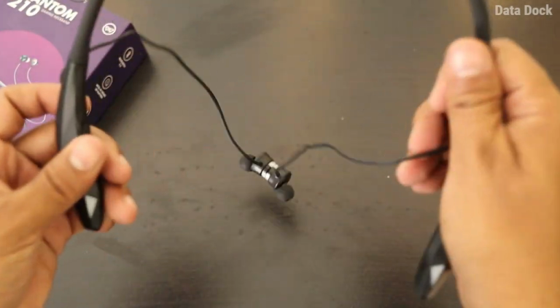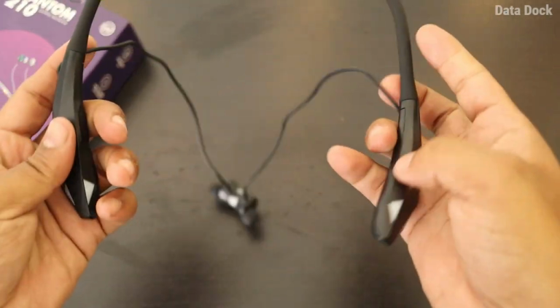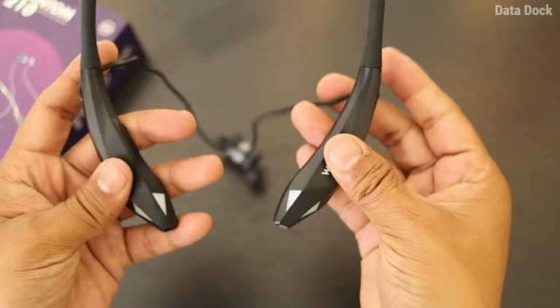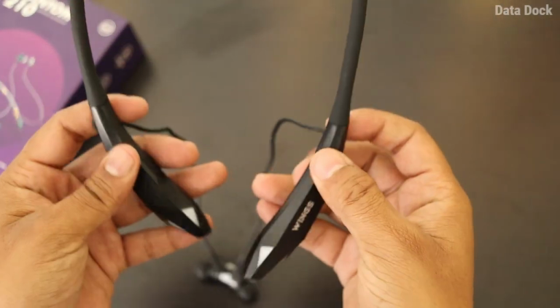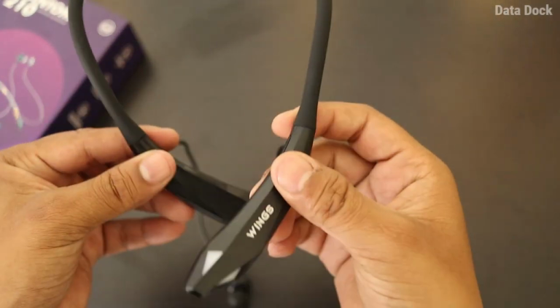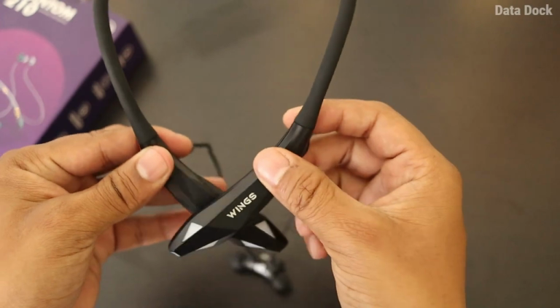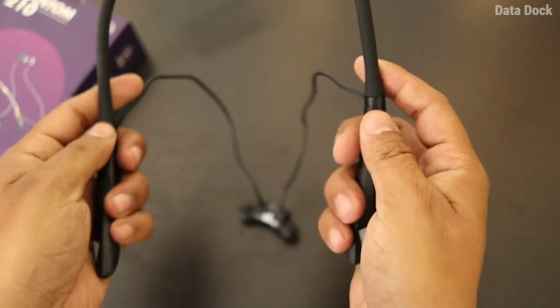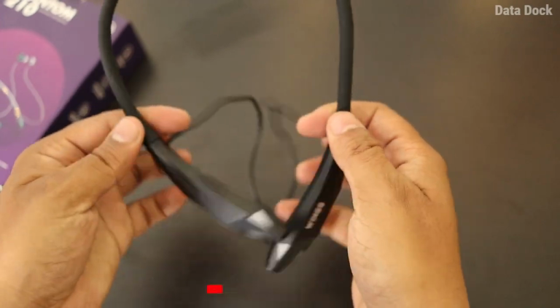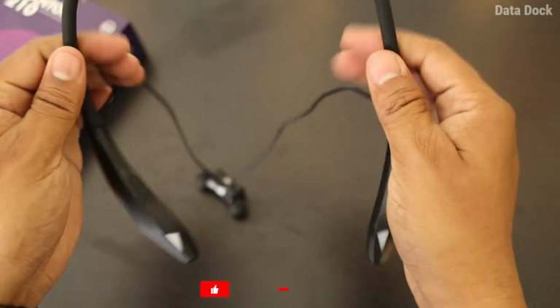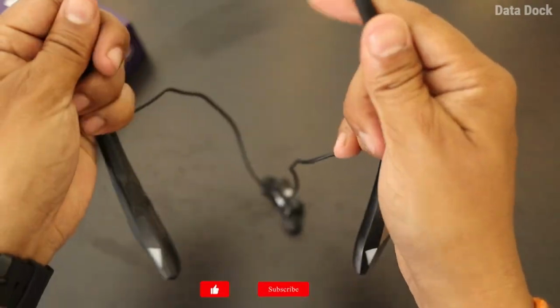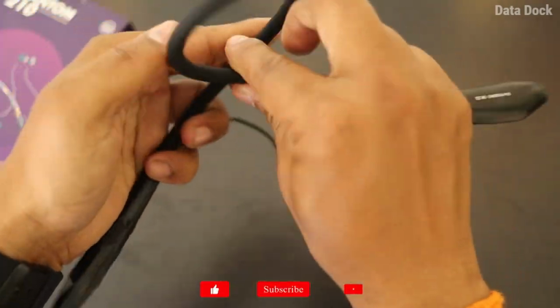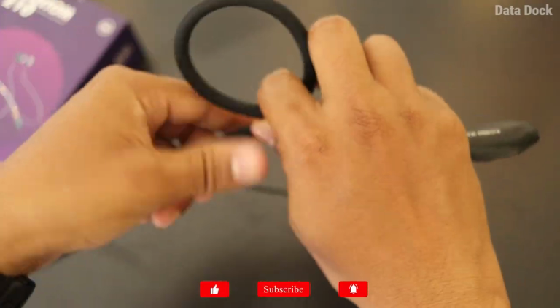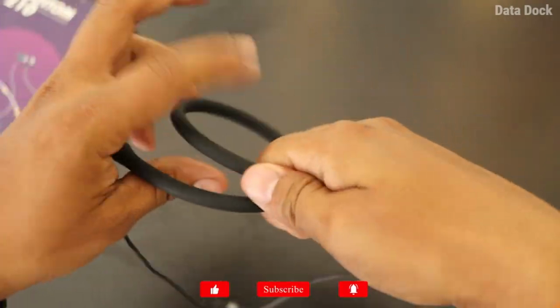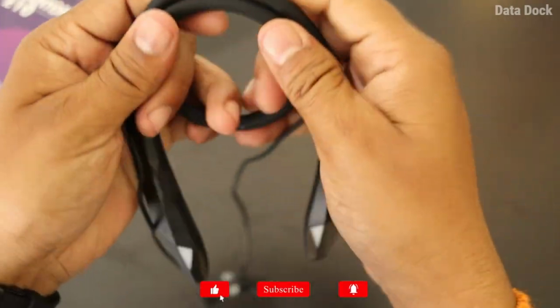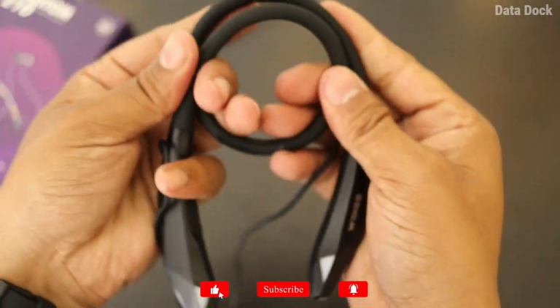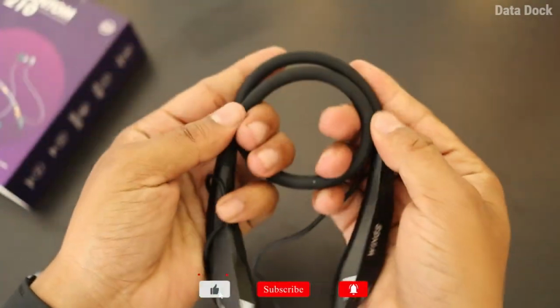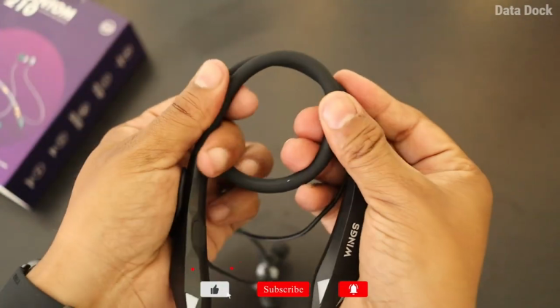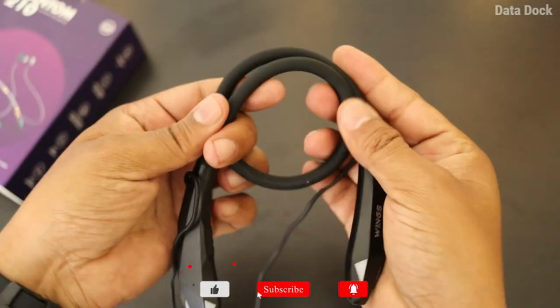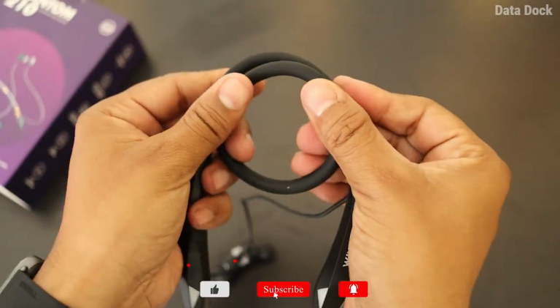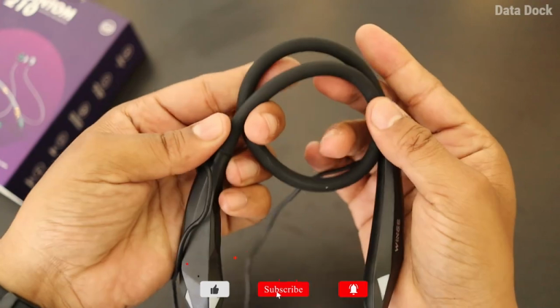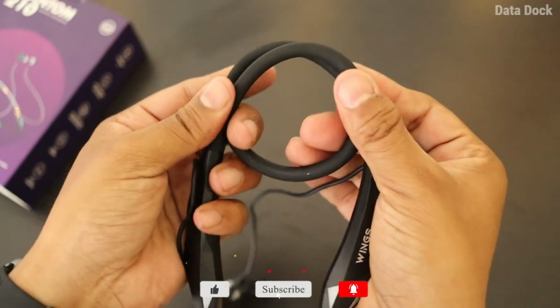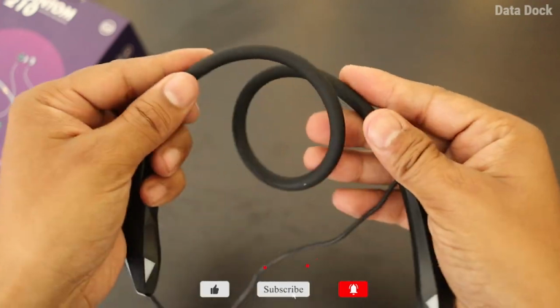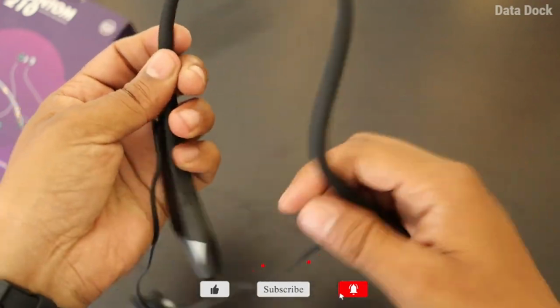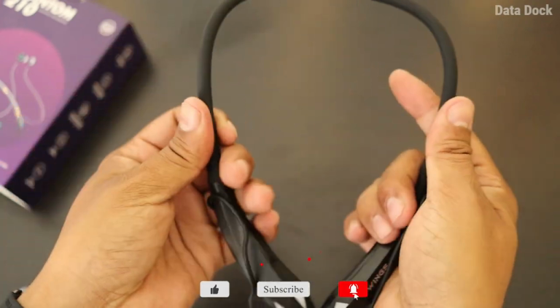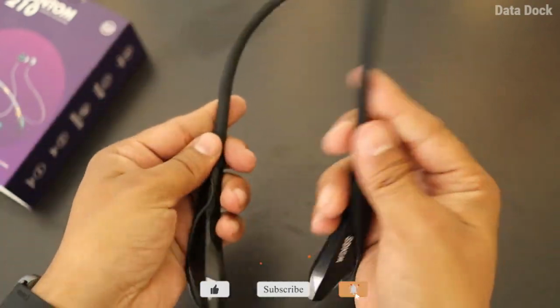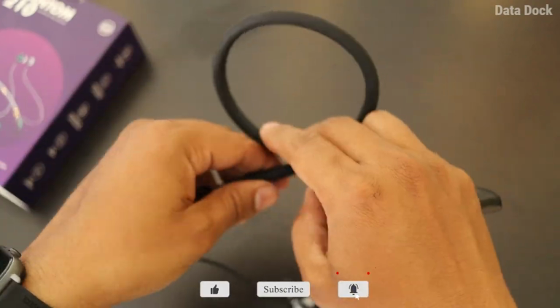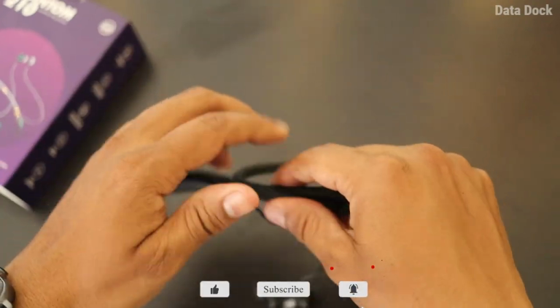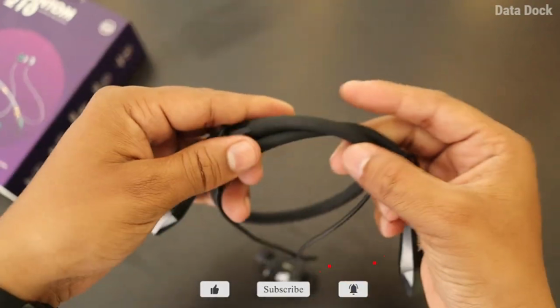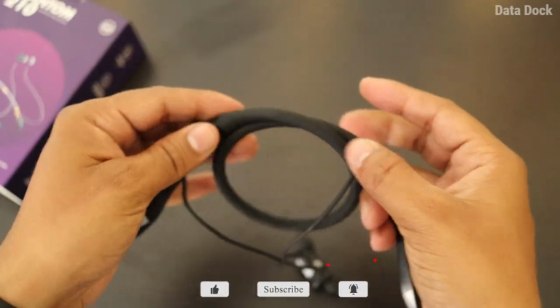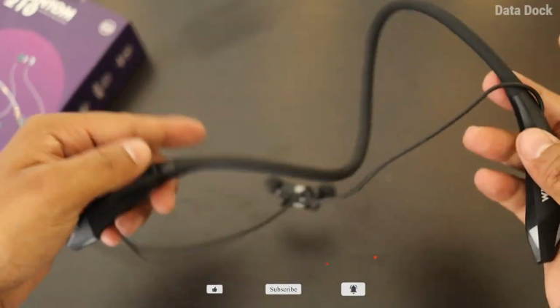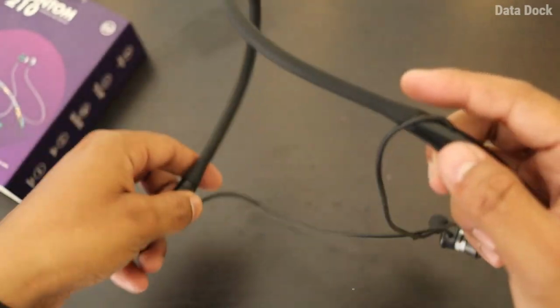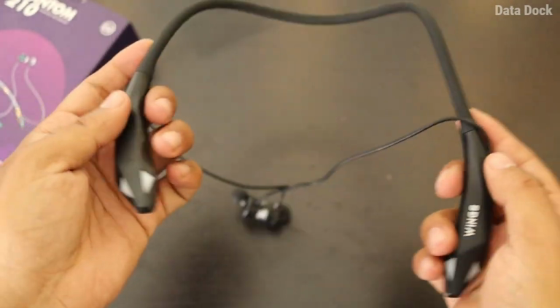The product is made out of plastic on the frame, and the band section is made out of a silicone-type material. It is very soft with a leather-like finish, but it is very flexible.